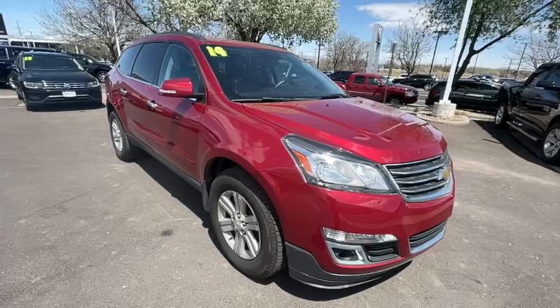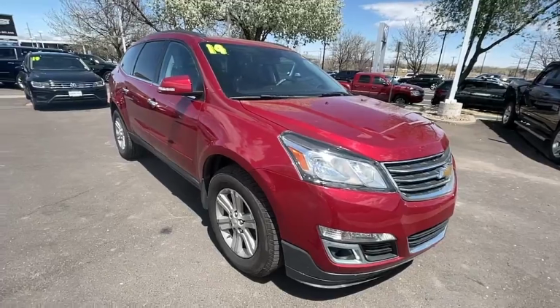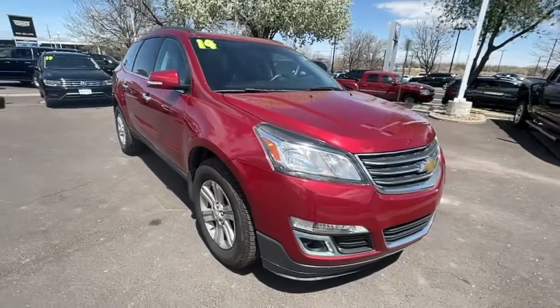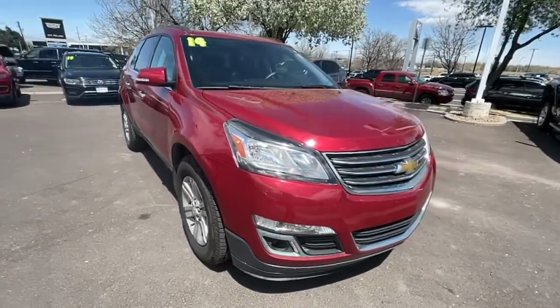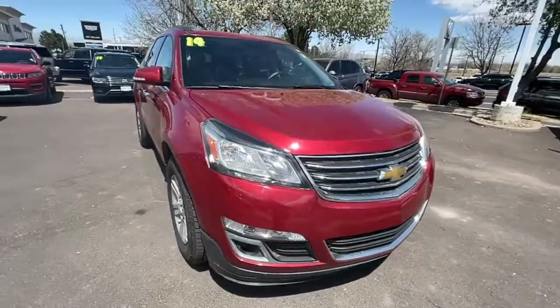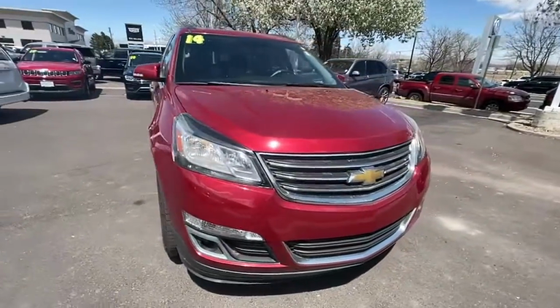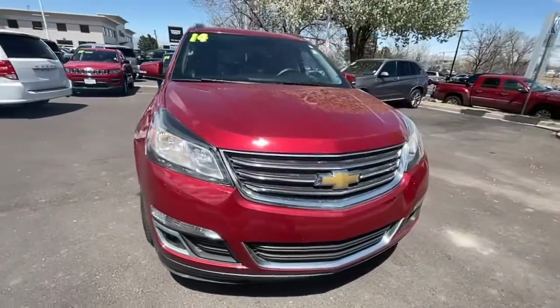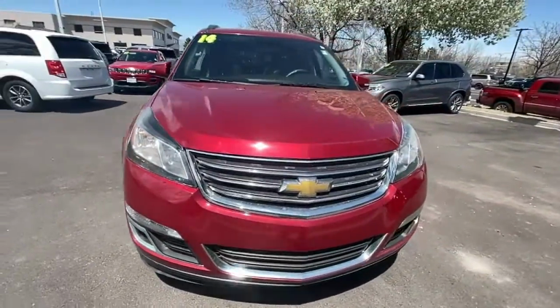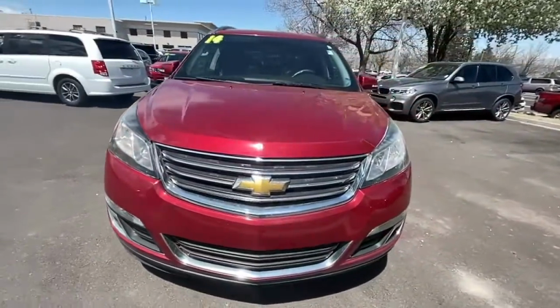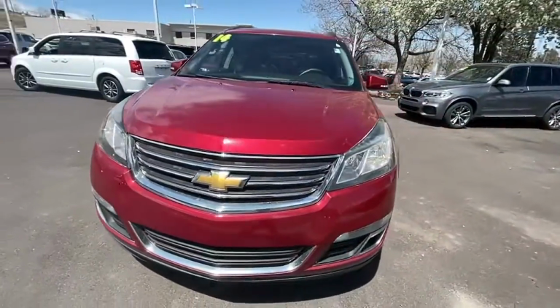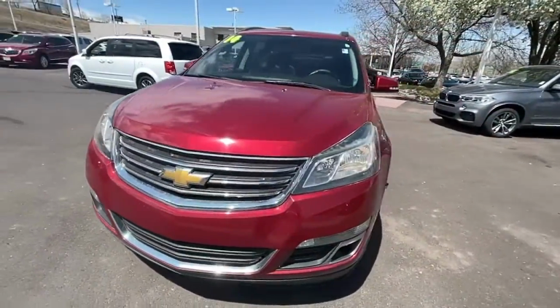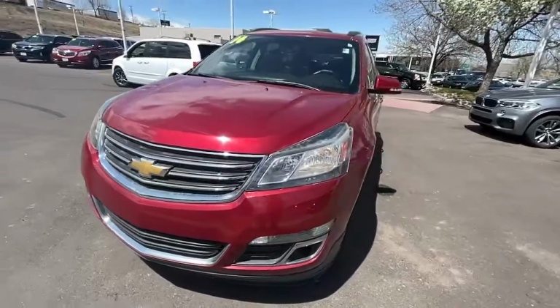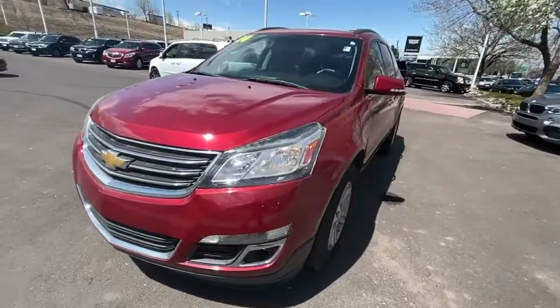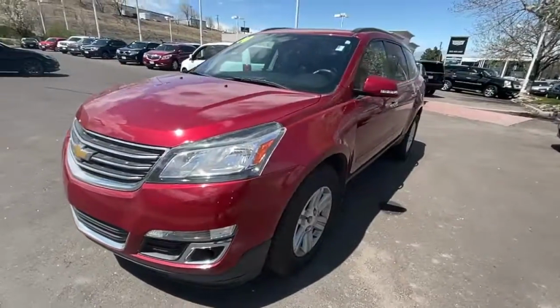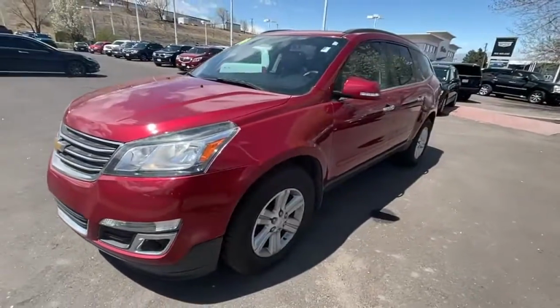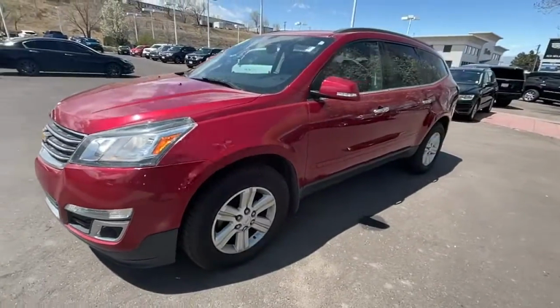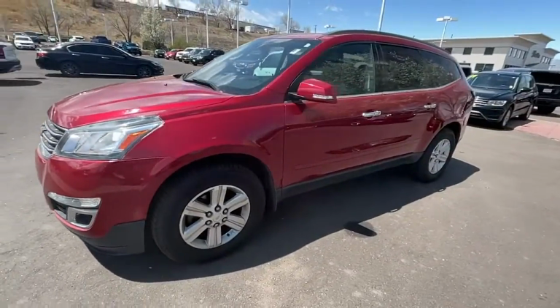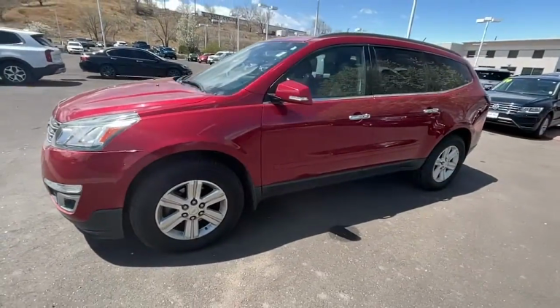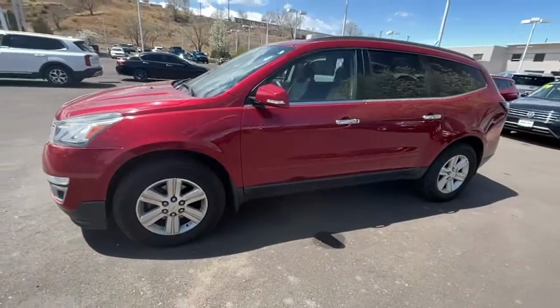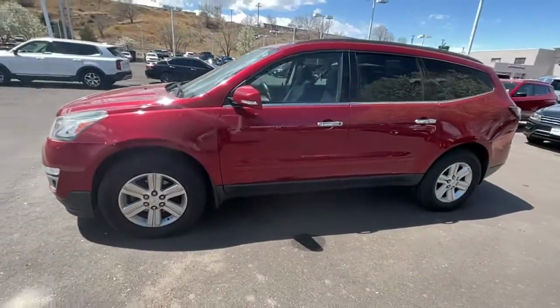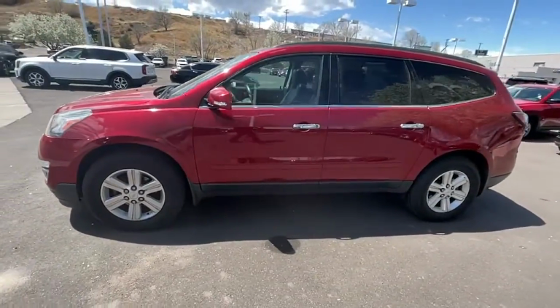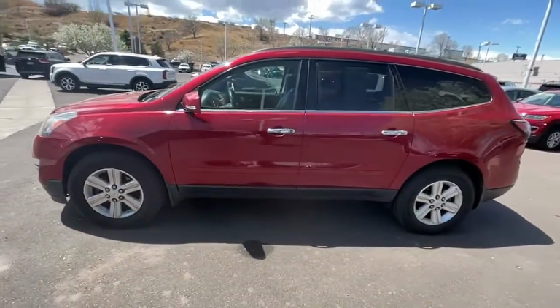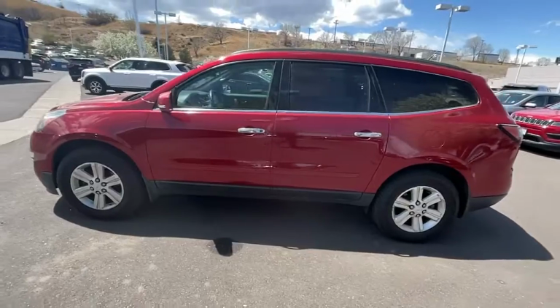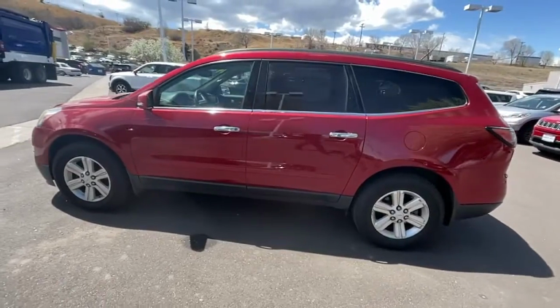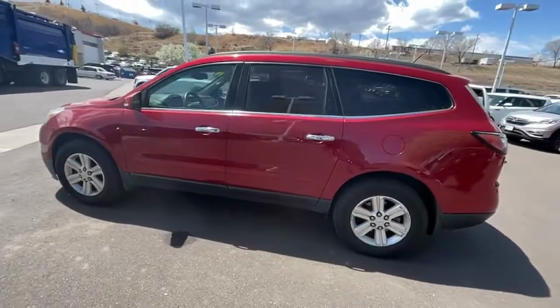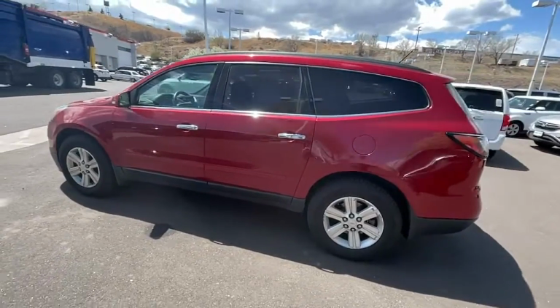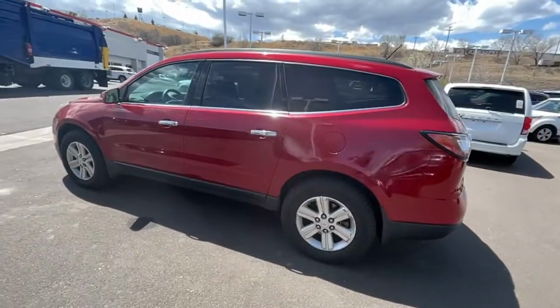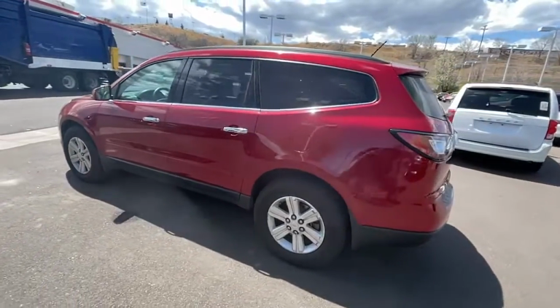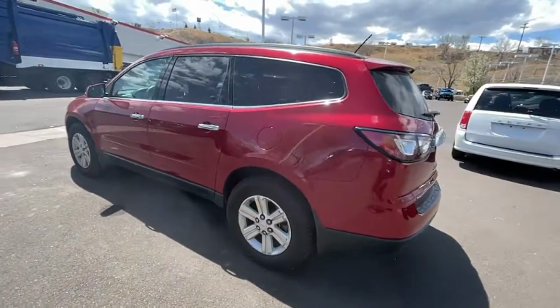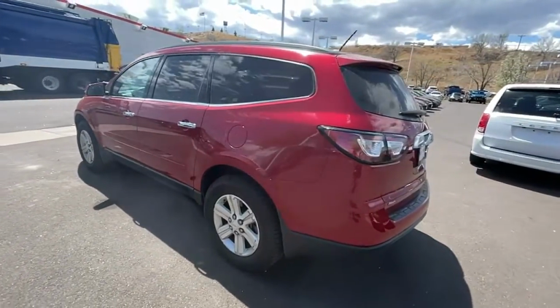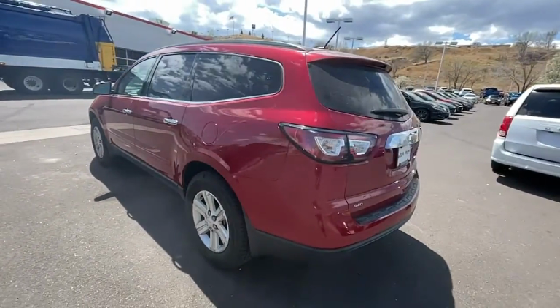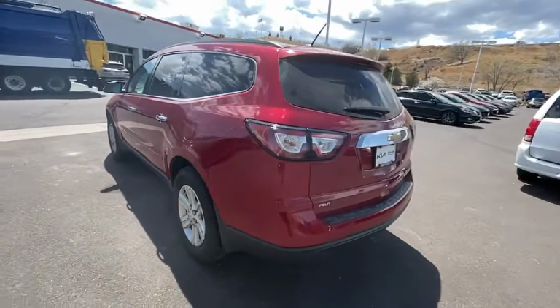Take a moment to check out the 2014 Chevrolet Traverse. This vehicle still has fewer than 100,000 miles on the clock, so it won't last long. Answer the call for adventure in comfort and style in the bold, spacious Traverse.